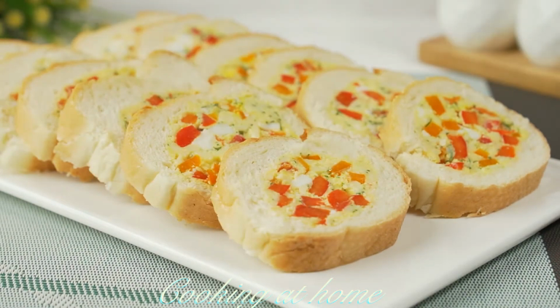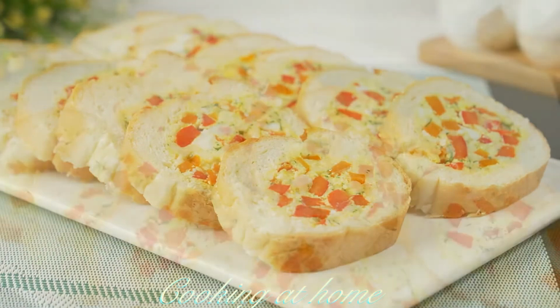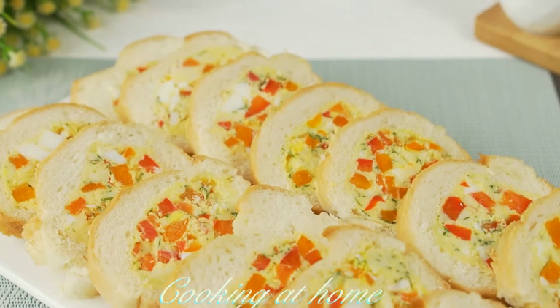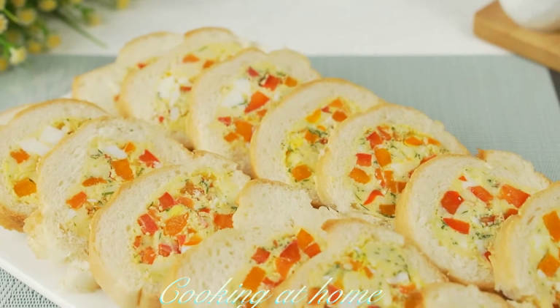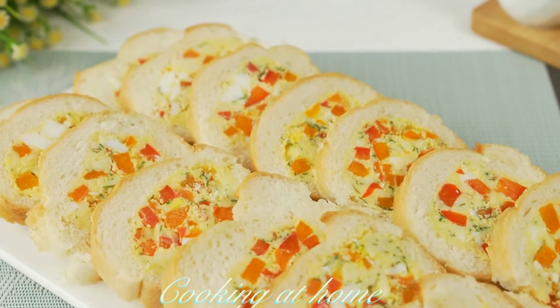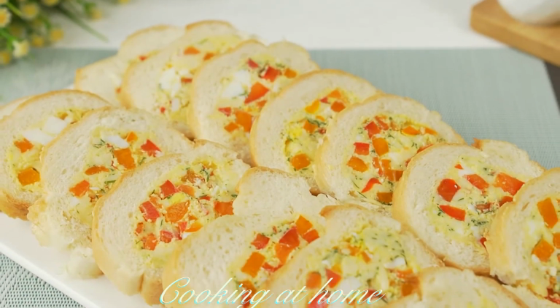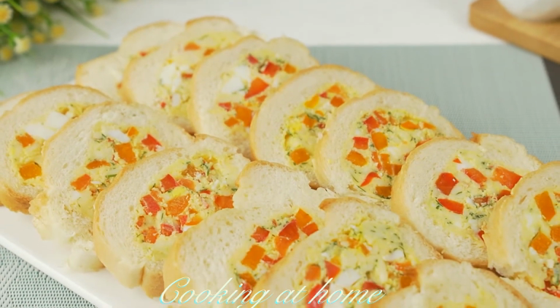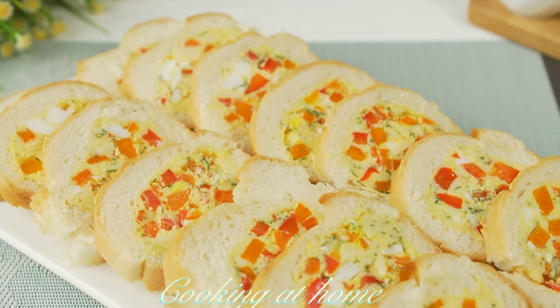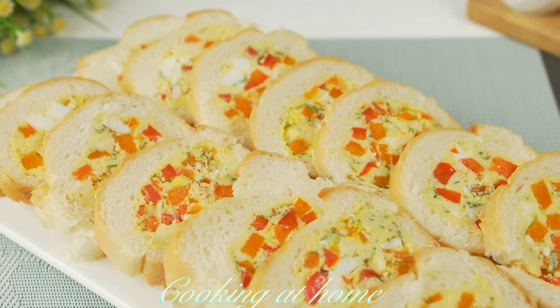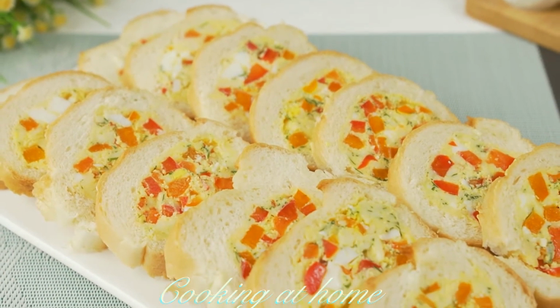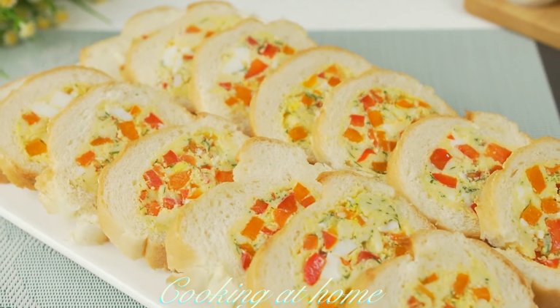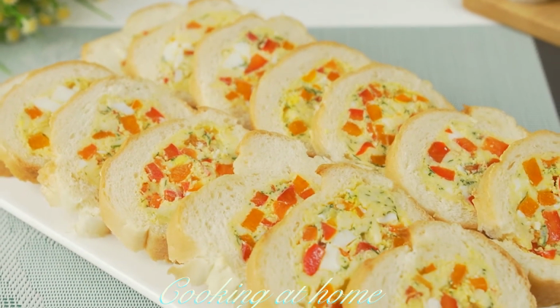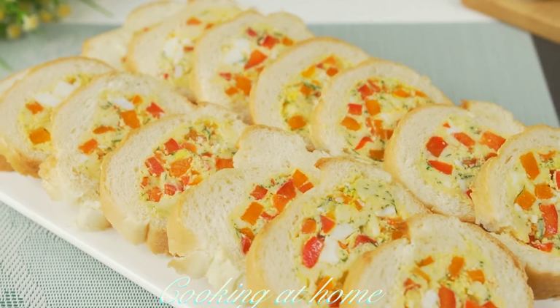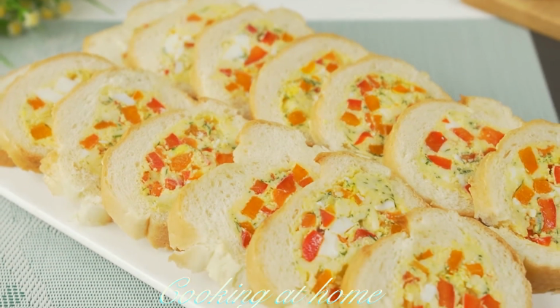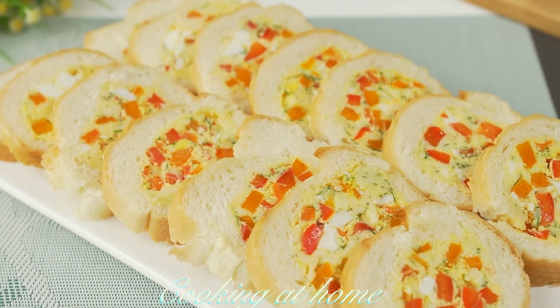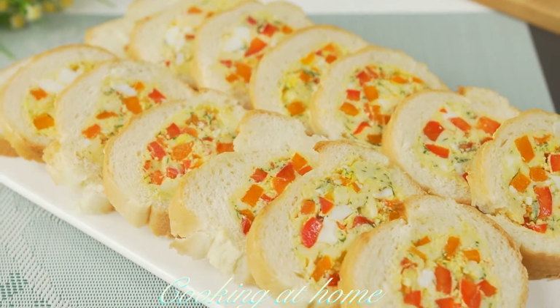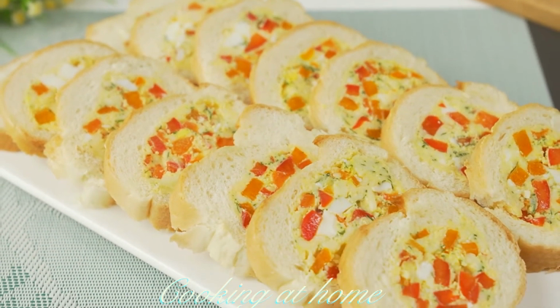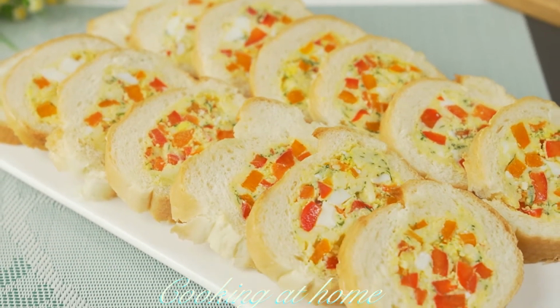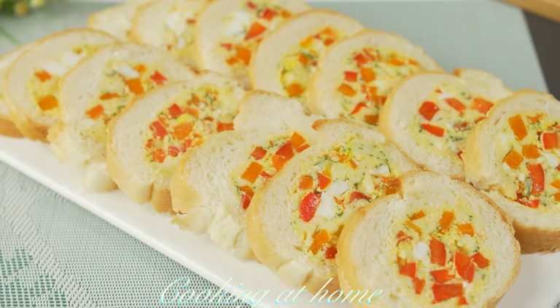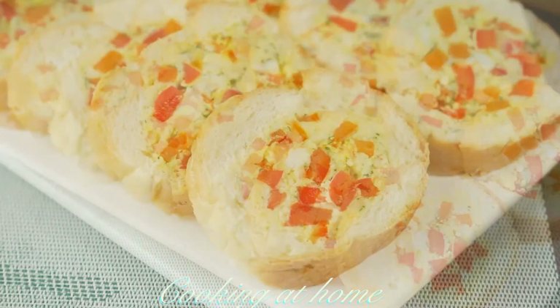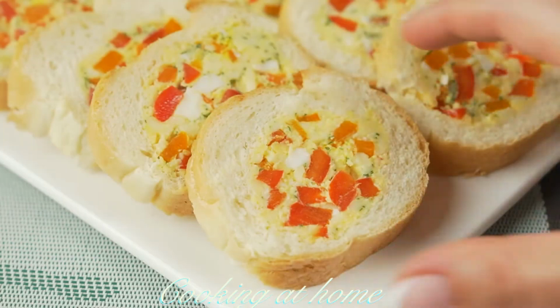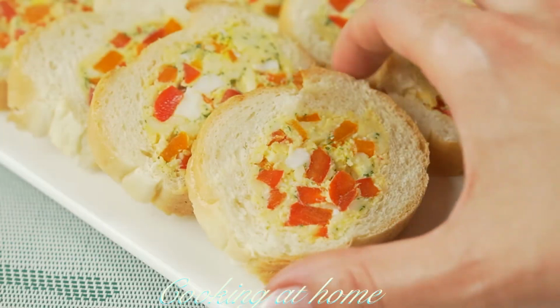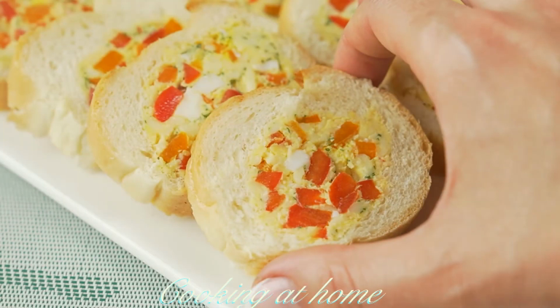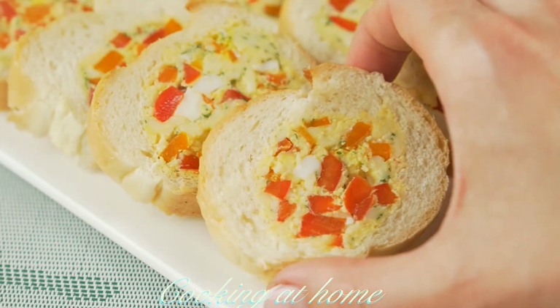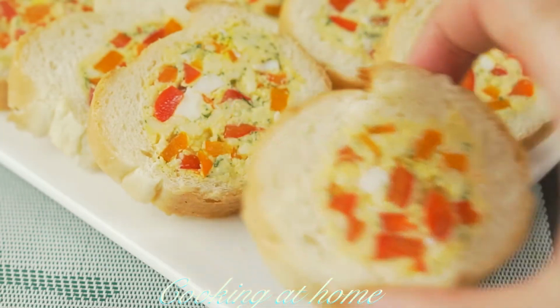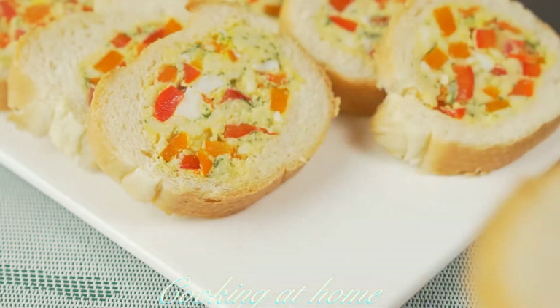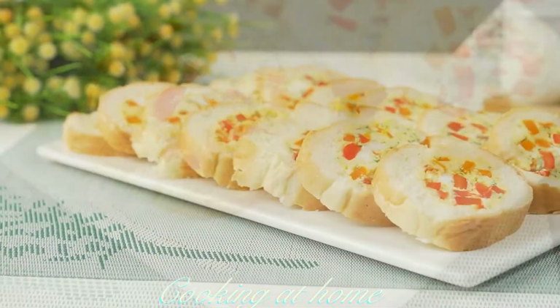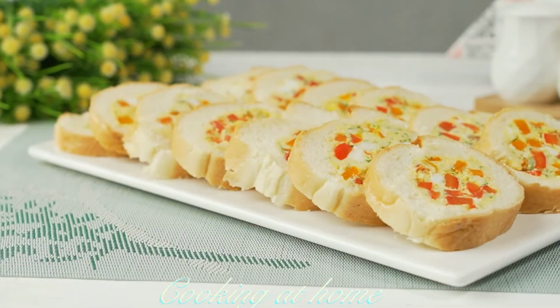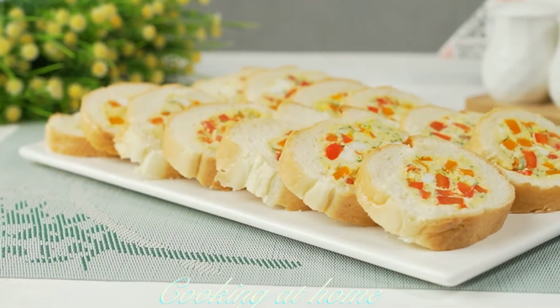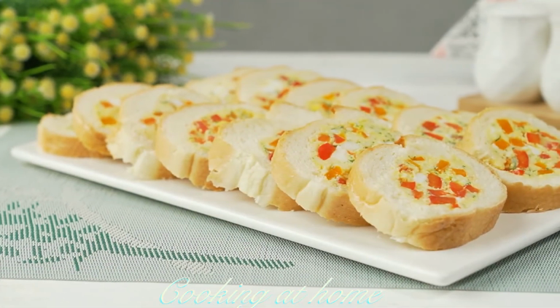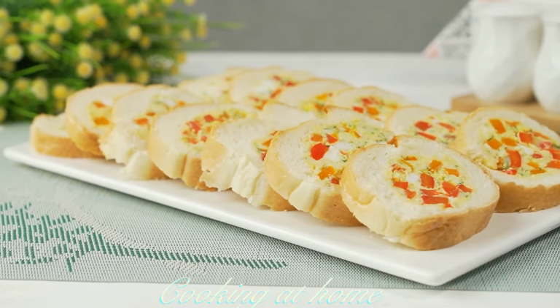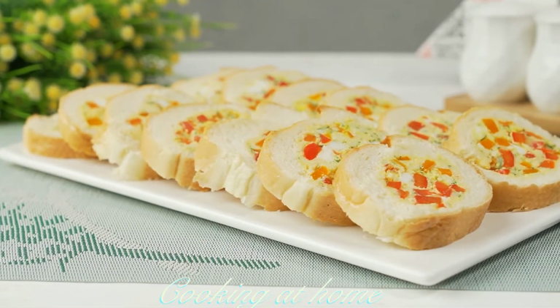And this is the recipe. I hope you enjoyed this video and if you did, try it out and give me a like and subscribe to my channel to see more of my videos. Thank you for watching!